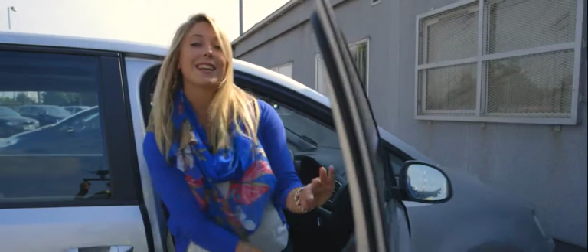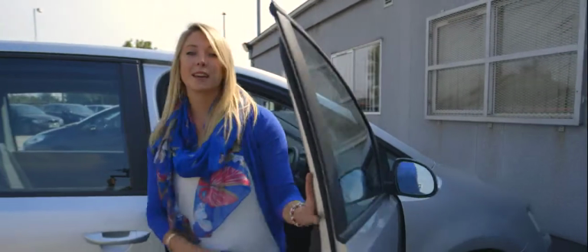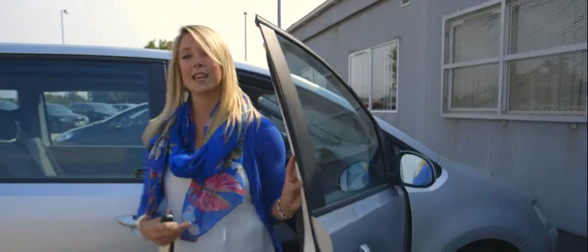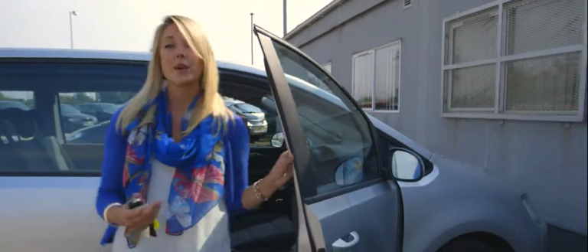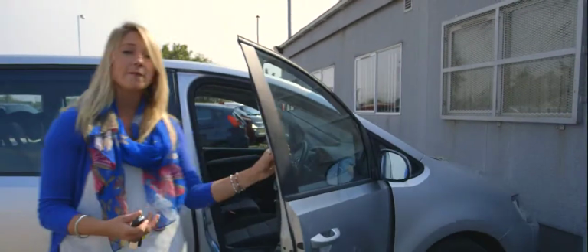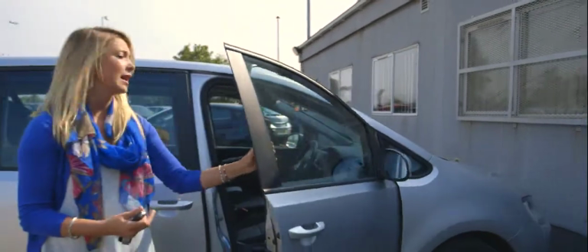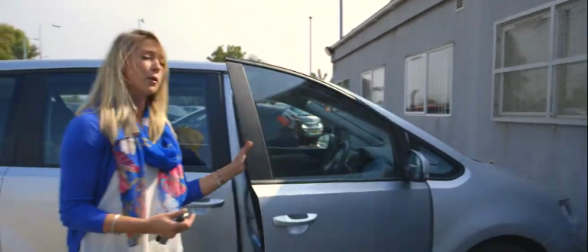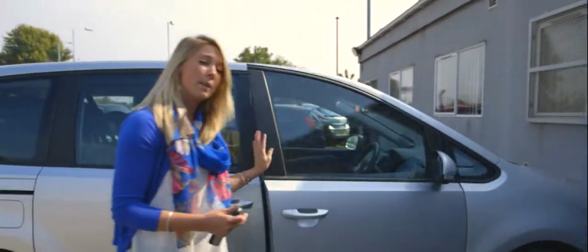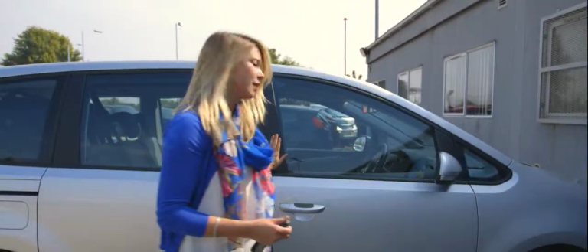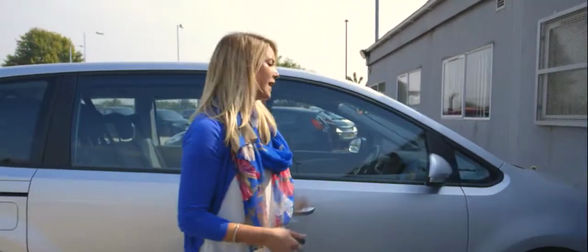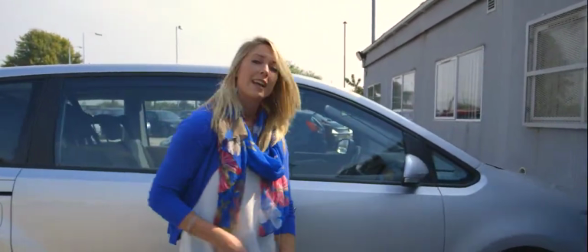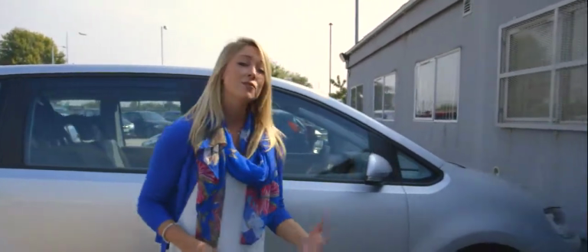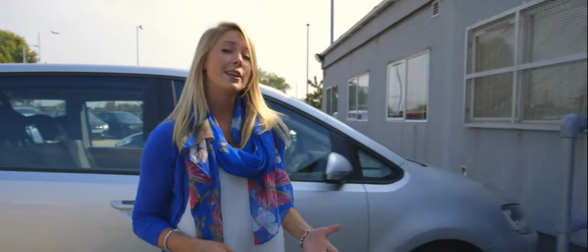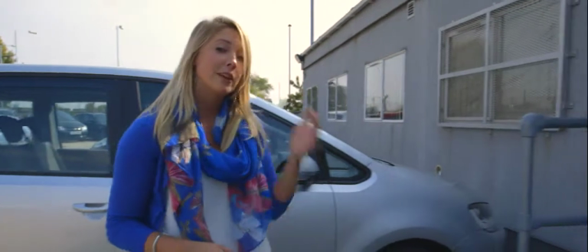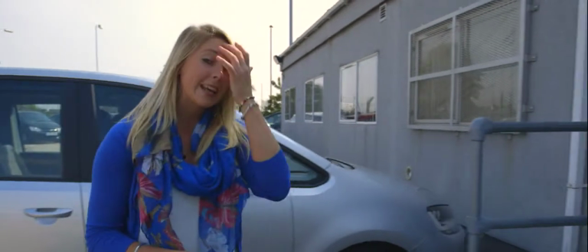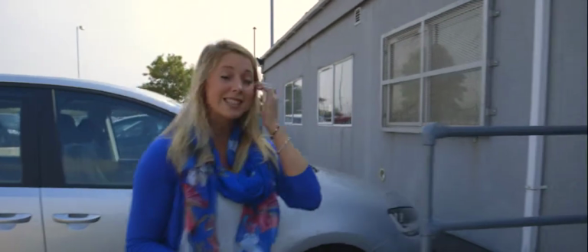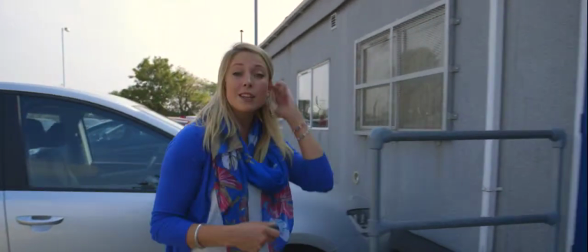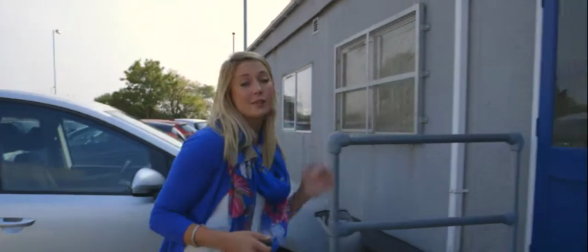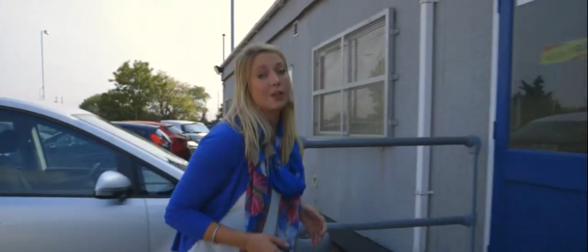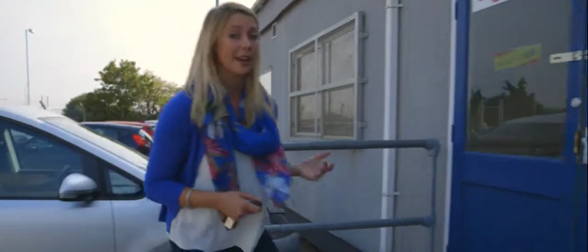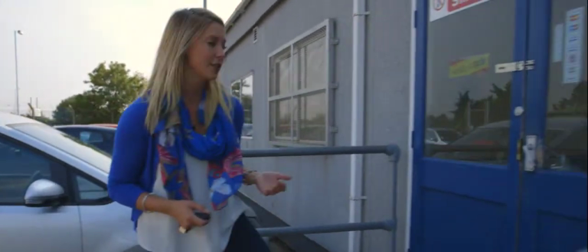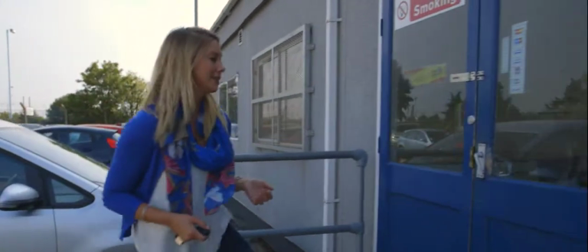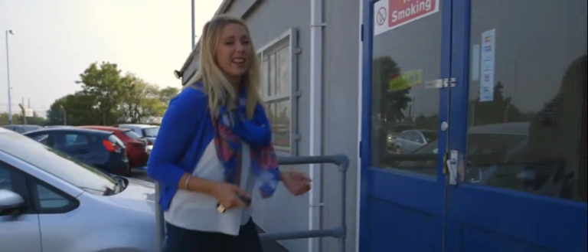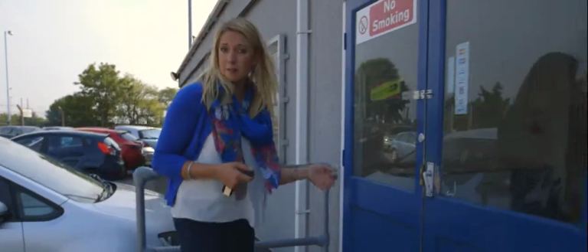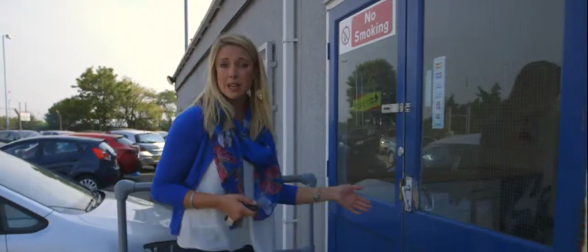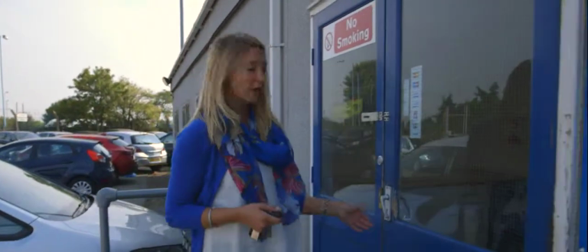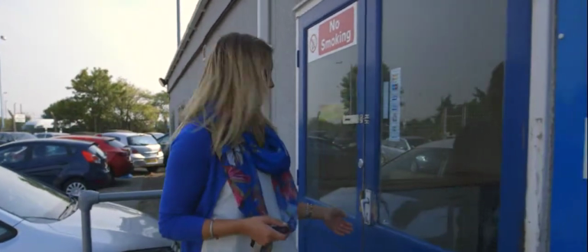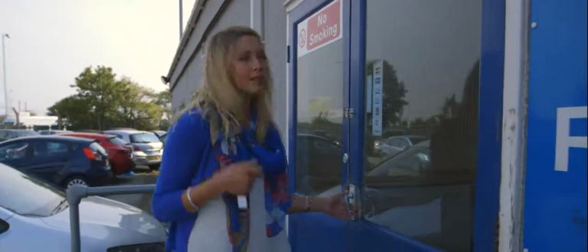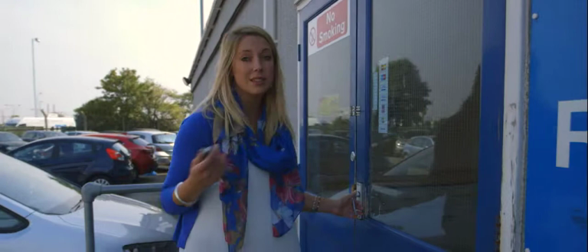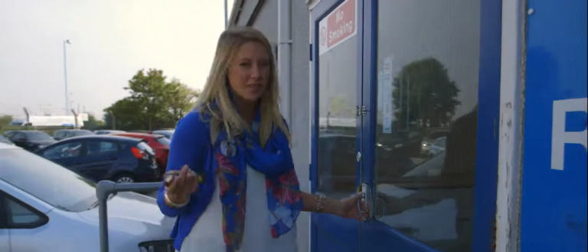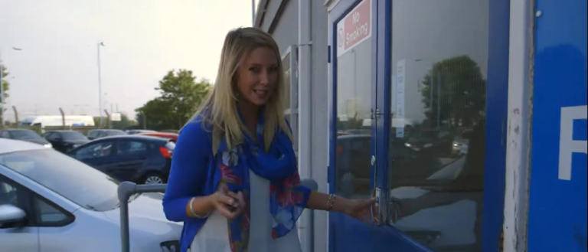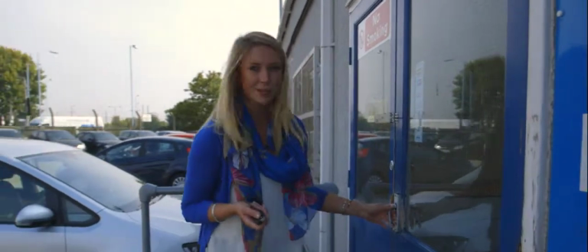Clickpark at Heathrow is an official airport car park. It's really good value for money and it's exclusive to us at Holiday Extras. And Clickpark for Terminal 5? It's just really easy to use.